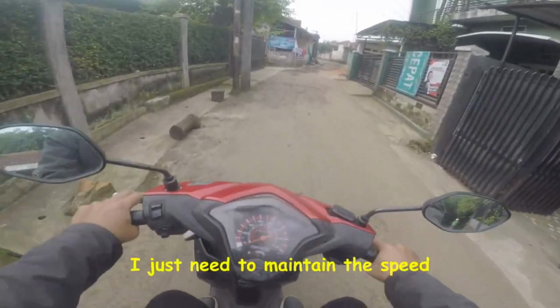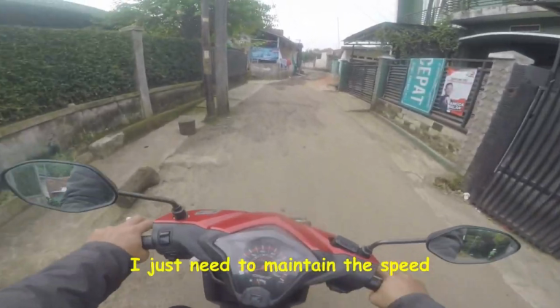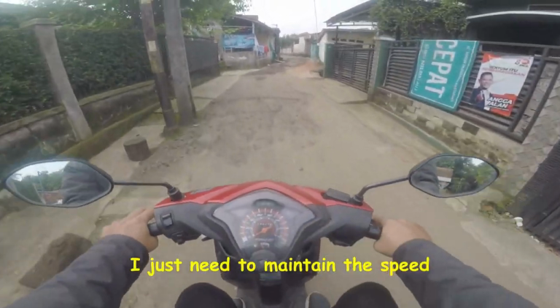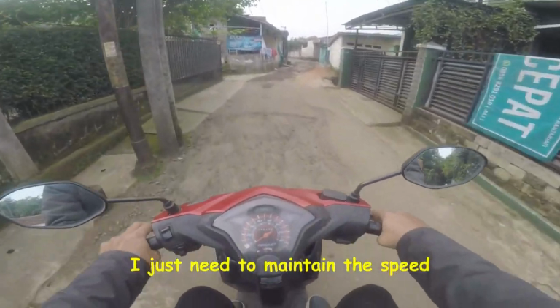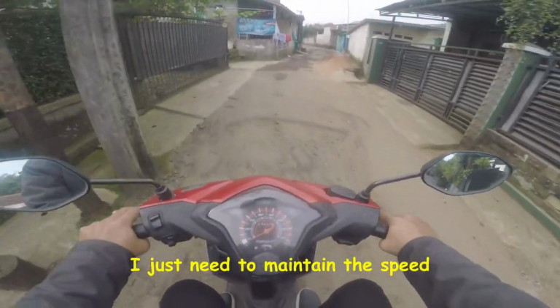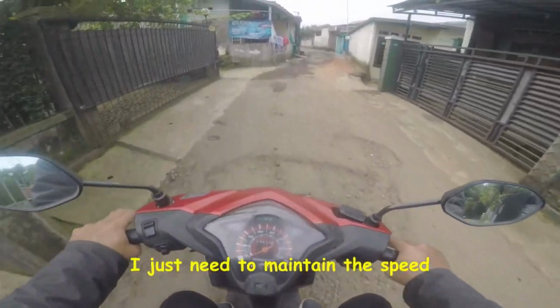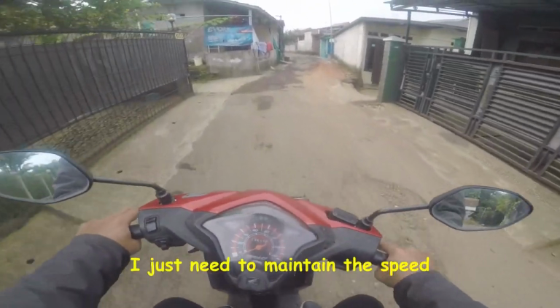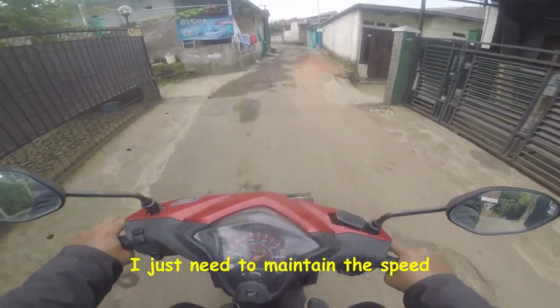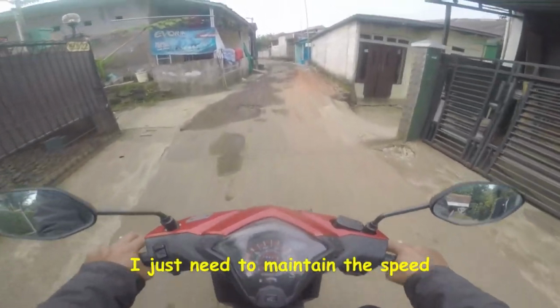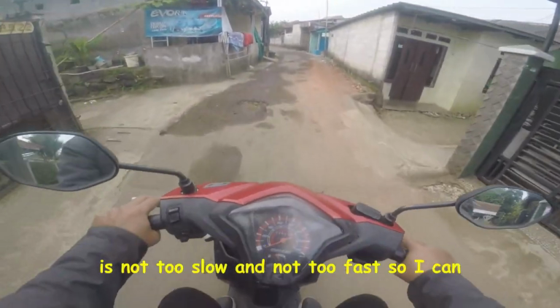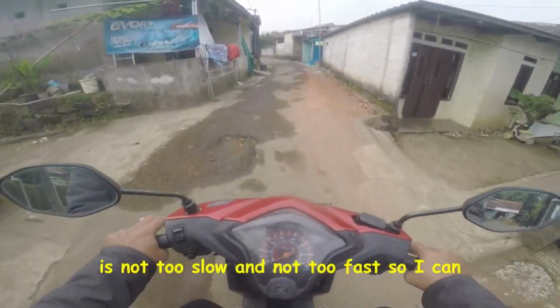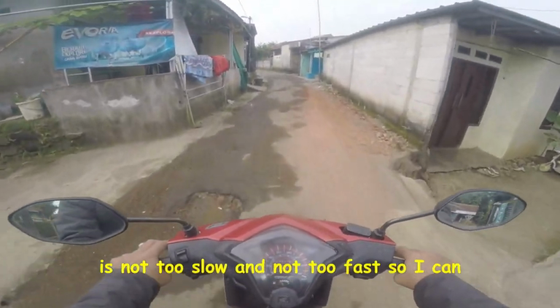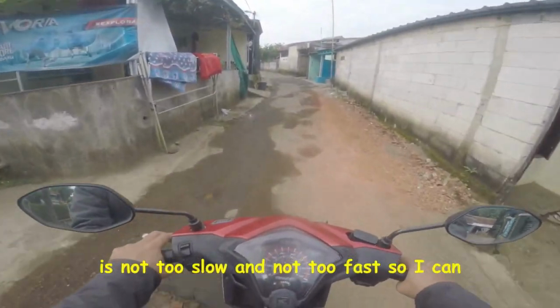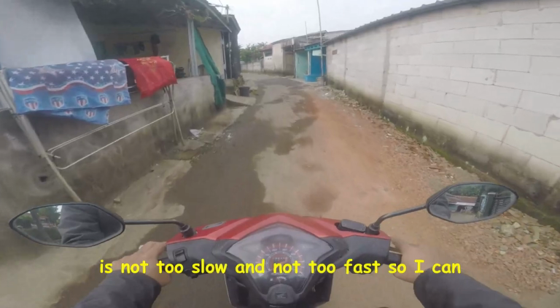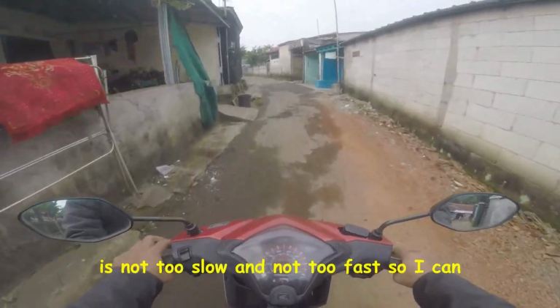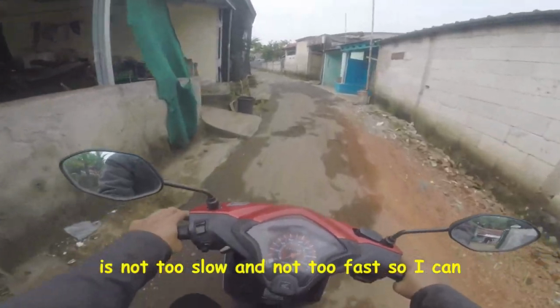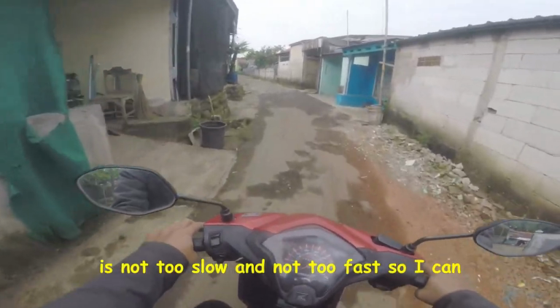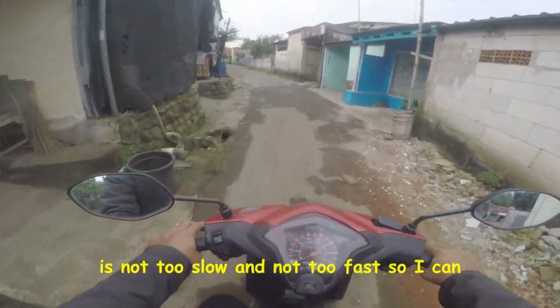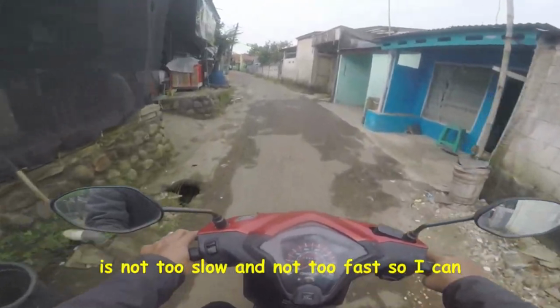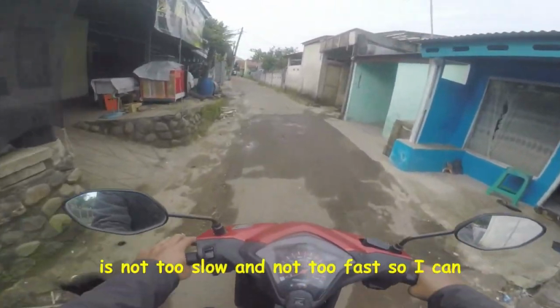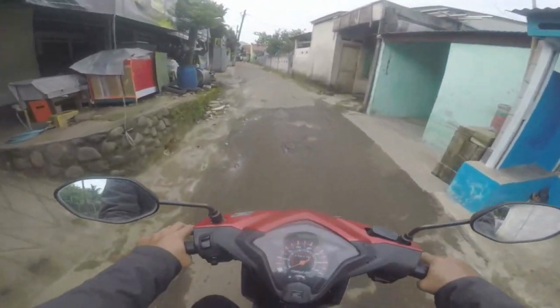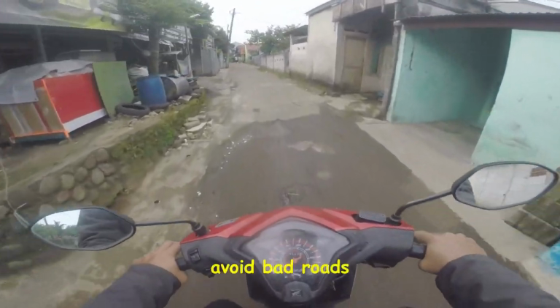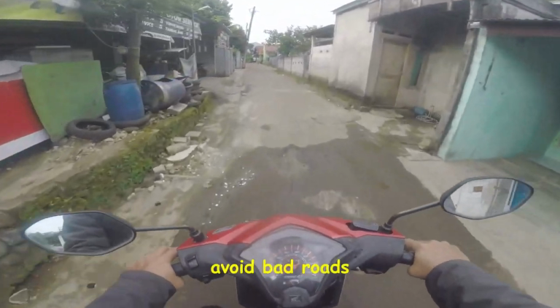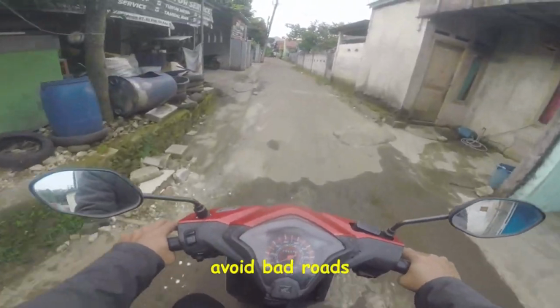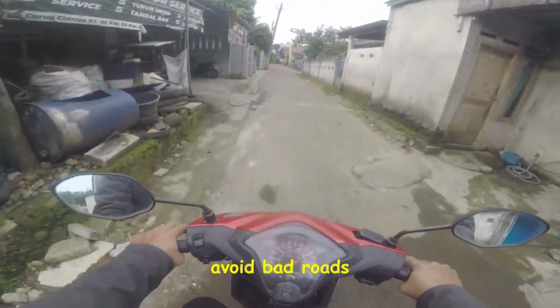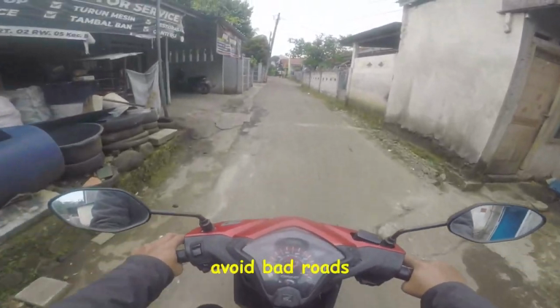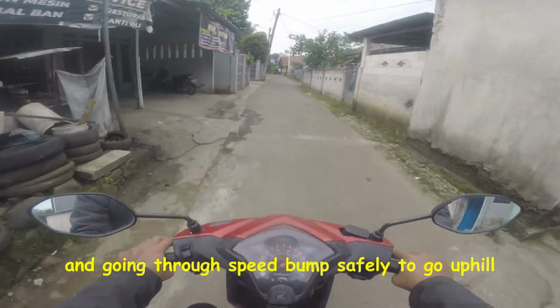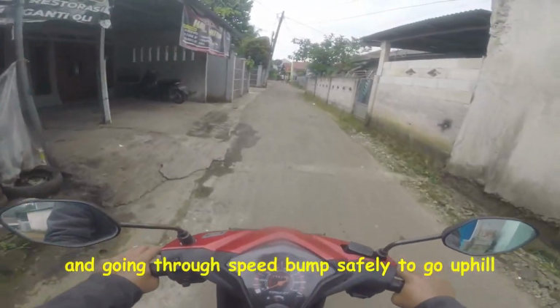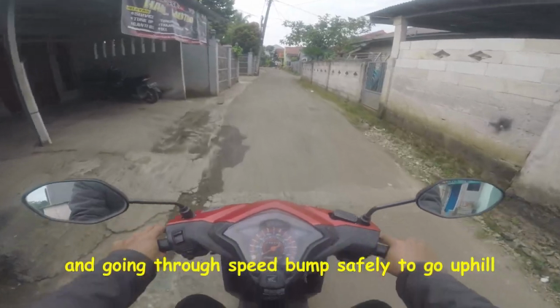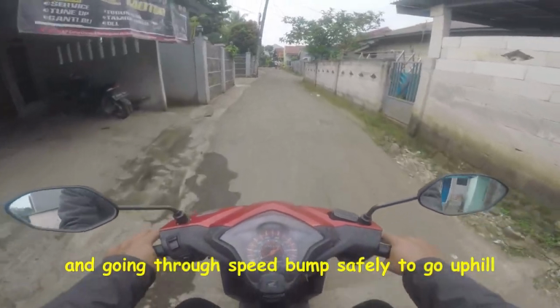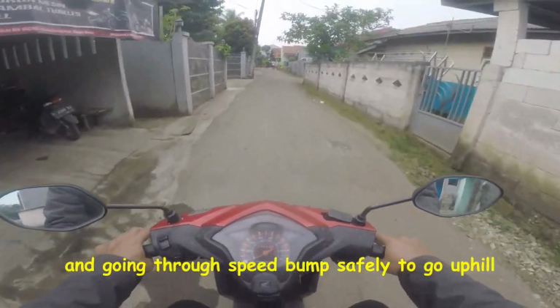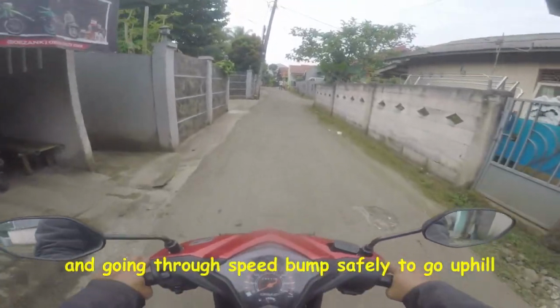I just need to maintain the speed — not too slow and not too fast — so I can avoid bad roads and go through the speed bump safely.